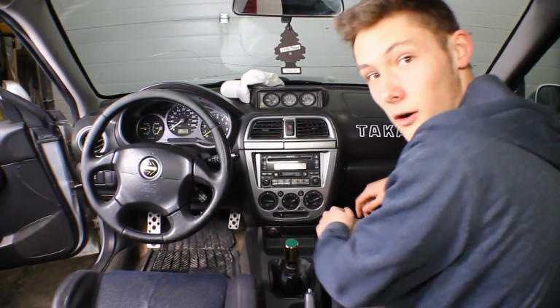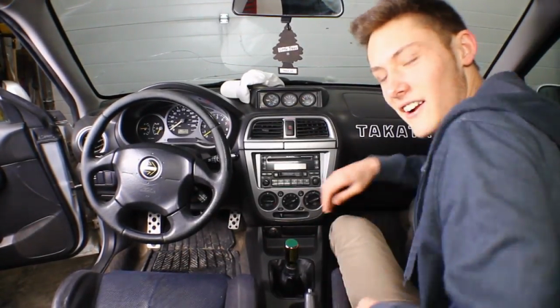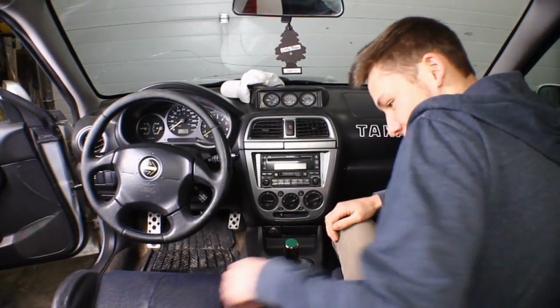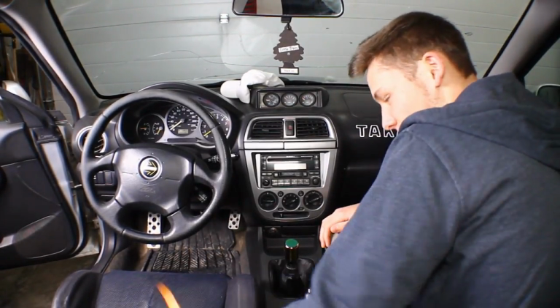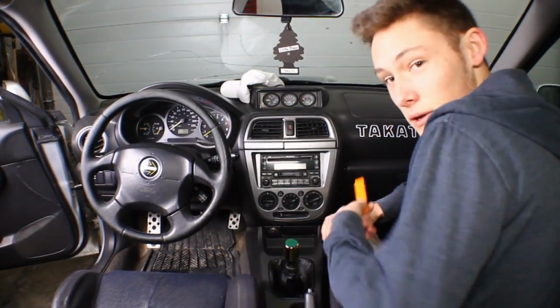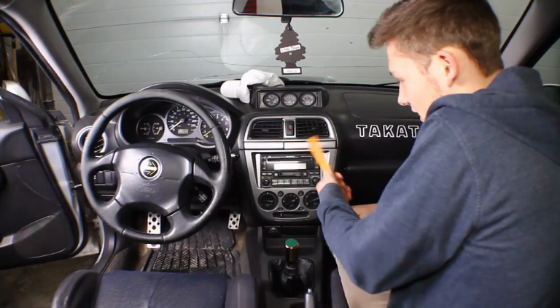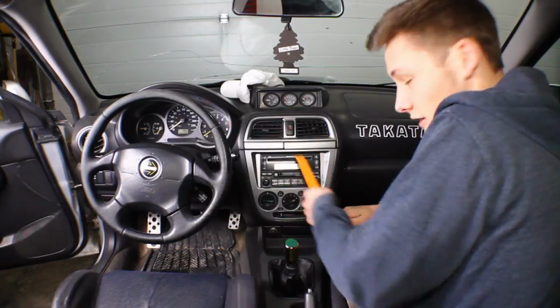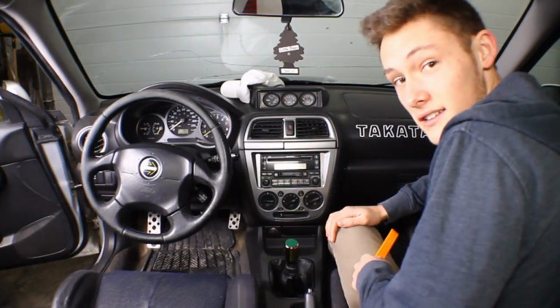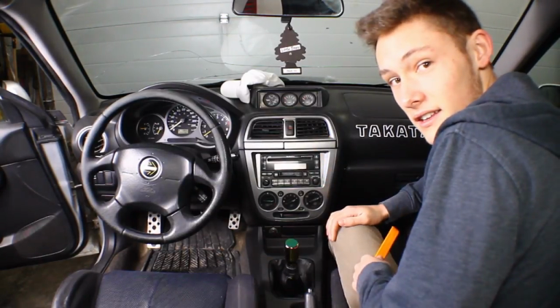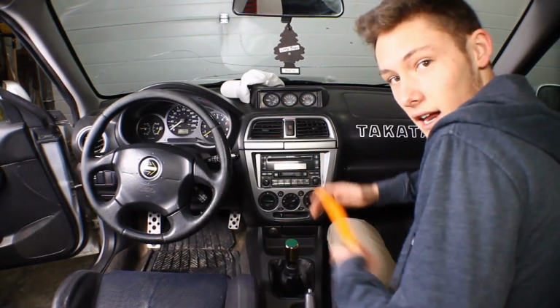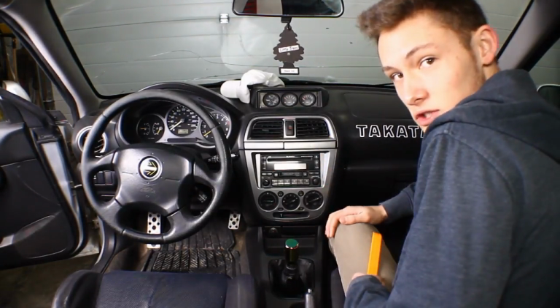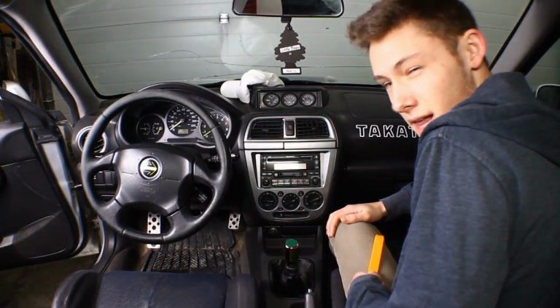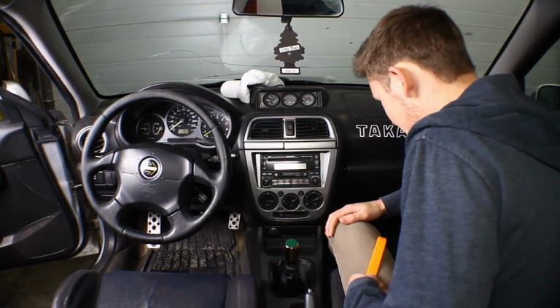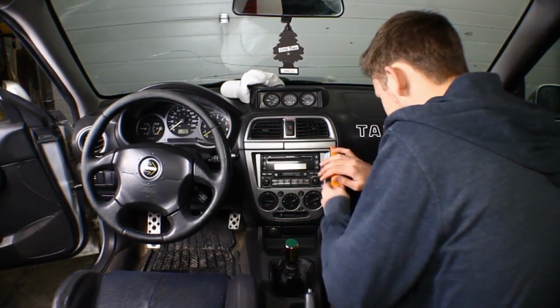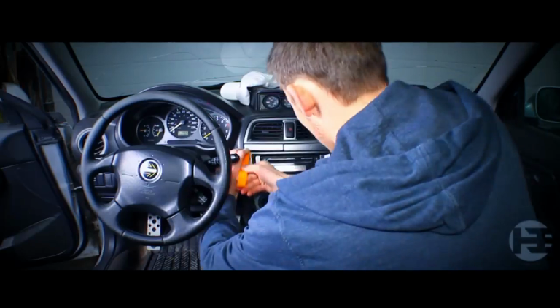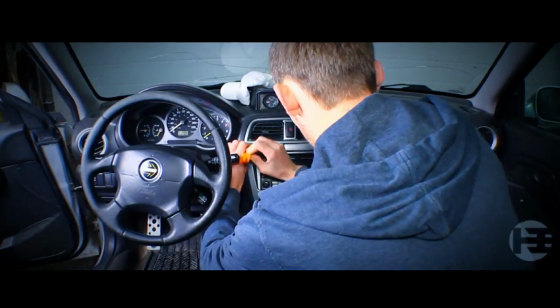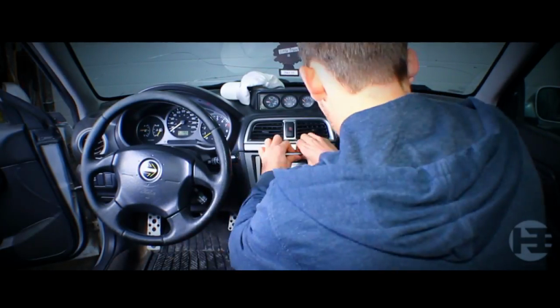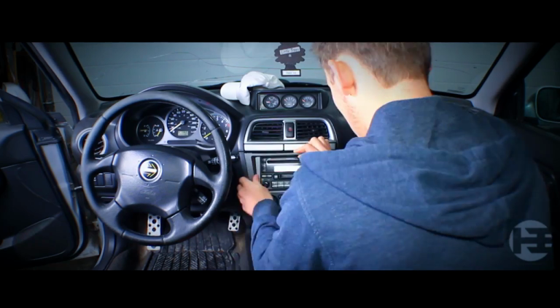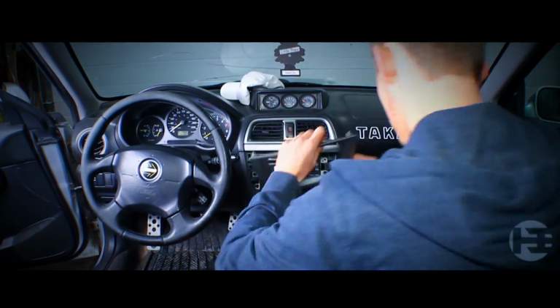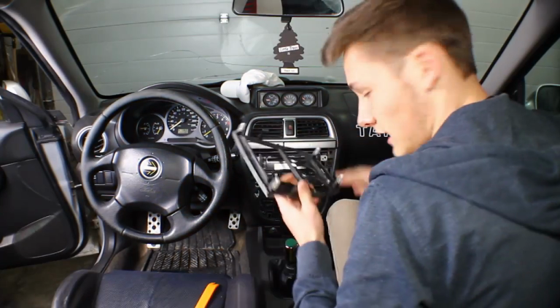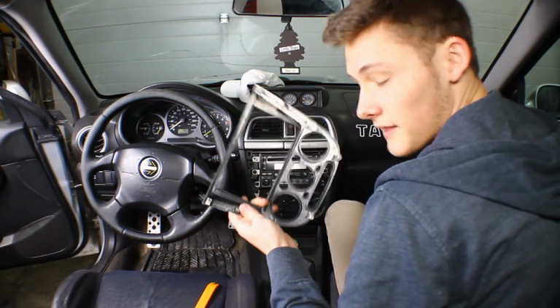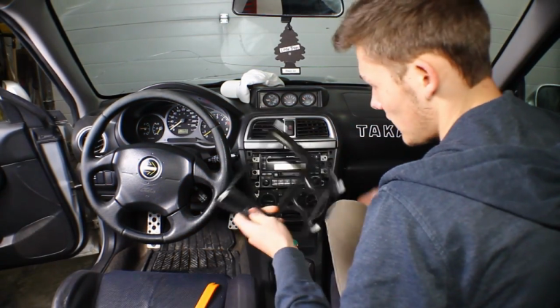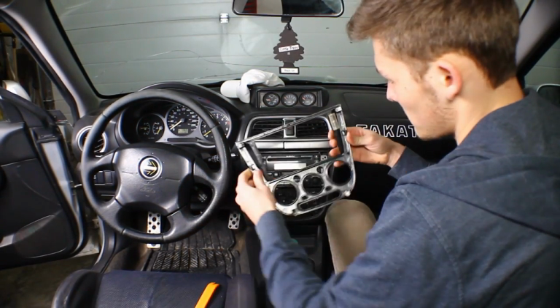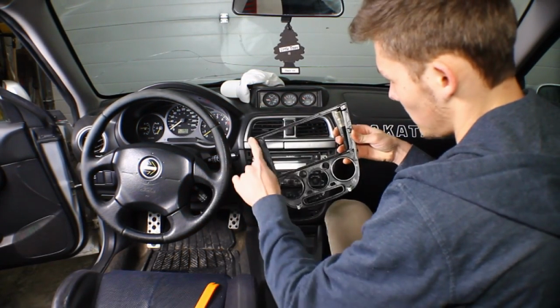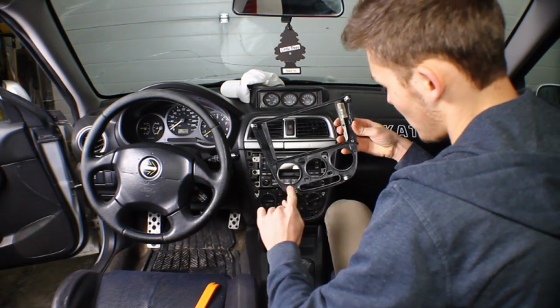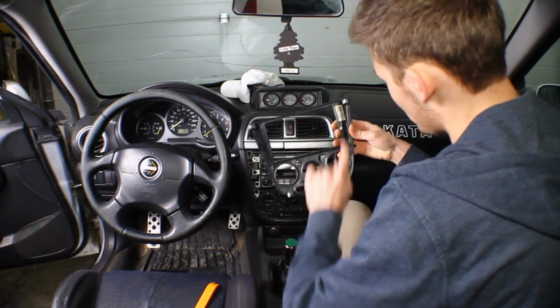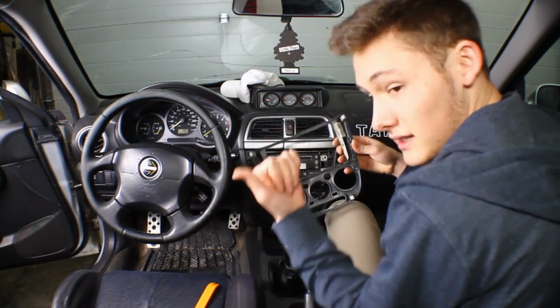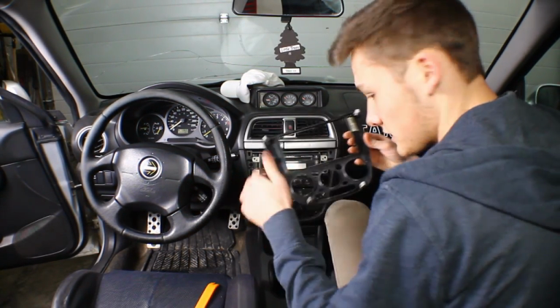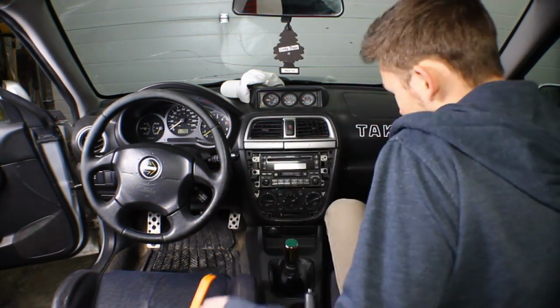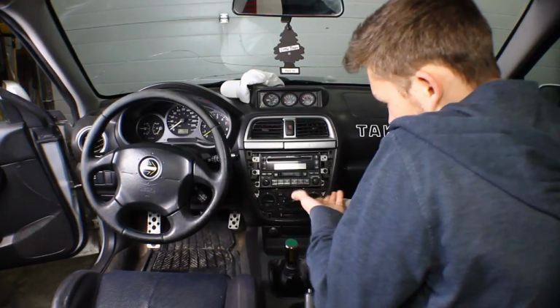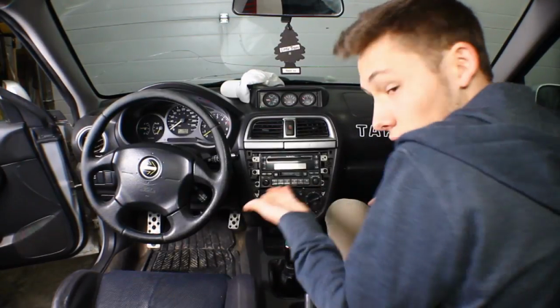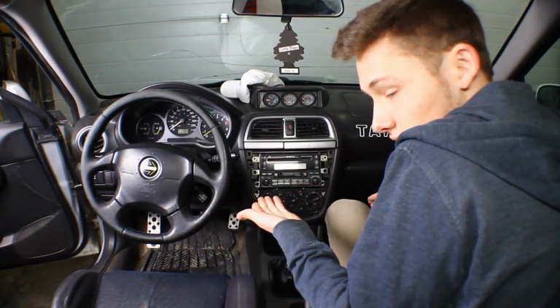Oh, hi there! So now we're gonna be taking all this off — I'll just time-lapse that. Done, so now this is off. It's pretty much just all popping pins, and that's all good to go. And then I'll show you the rest of it.